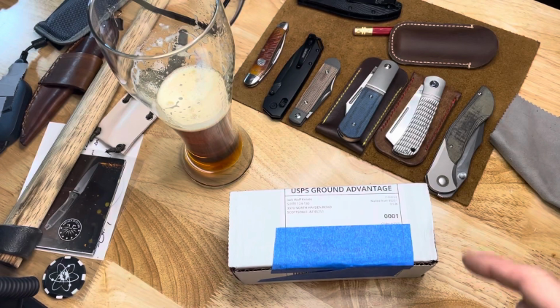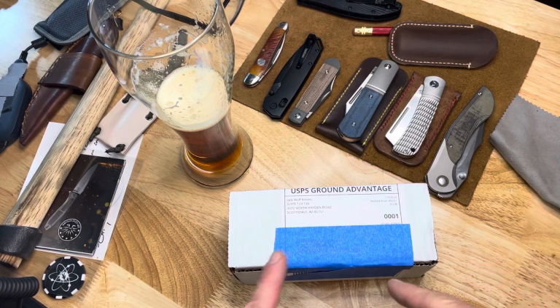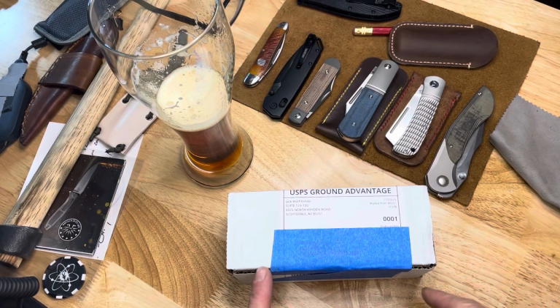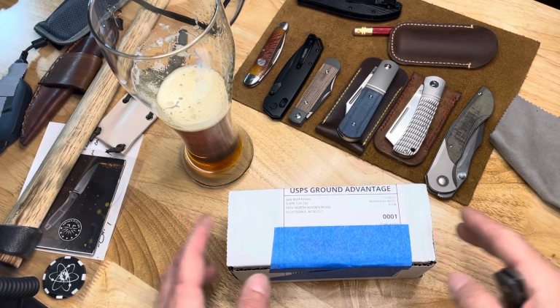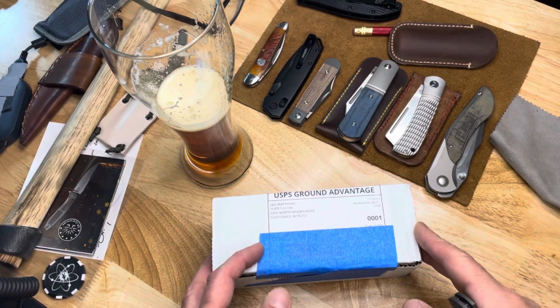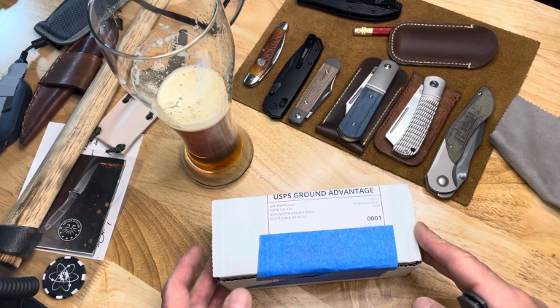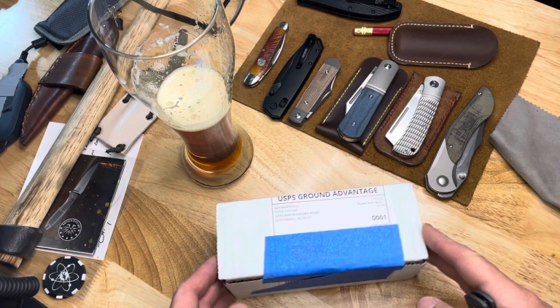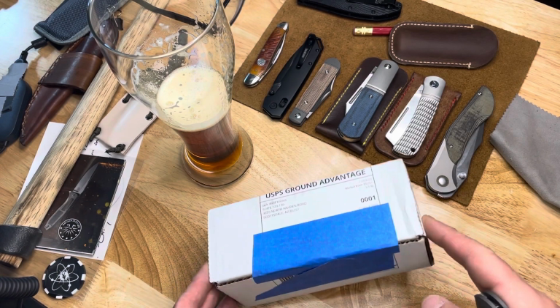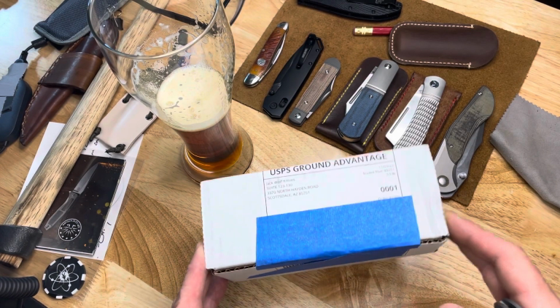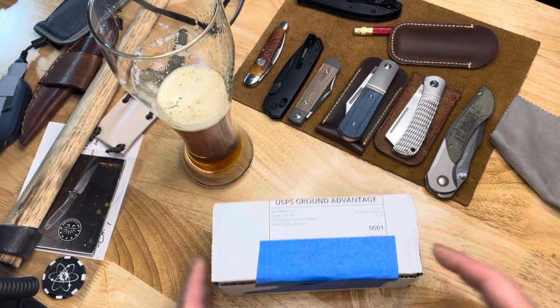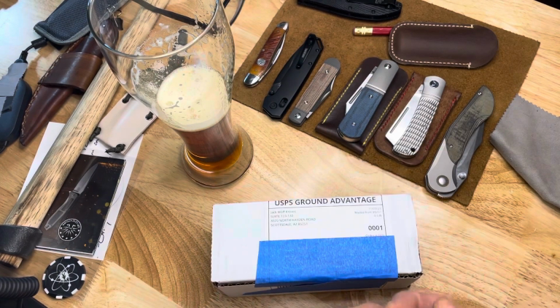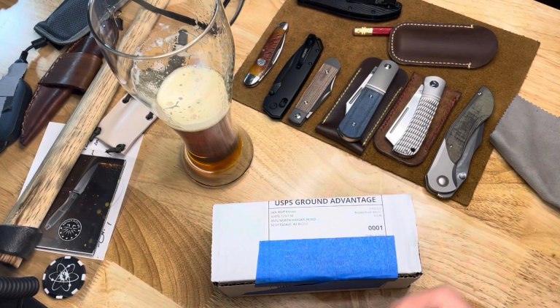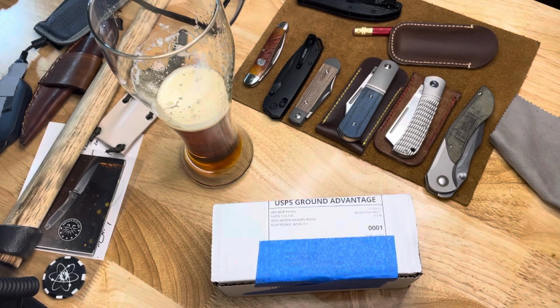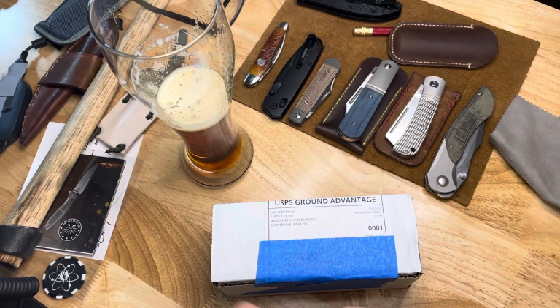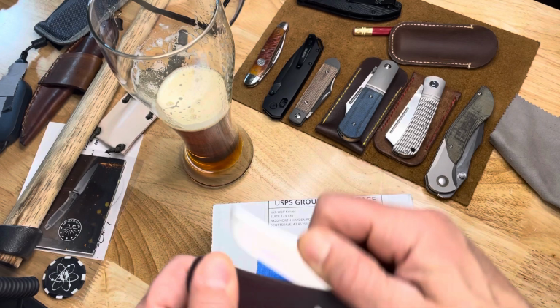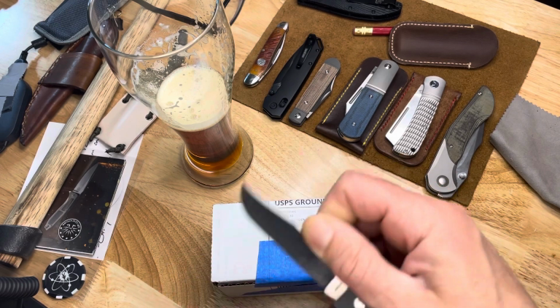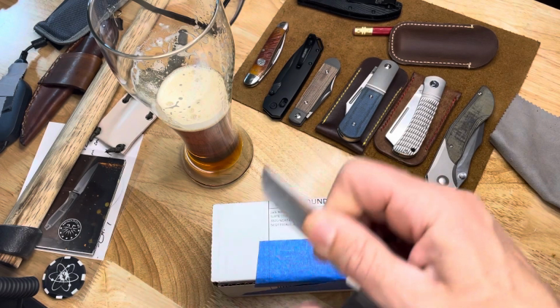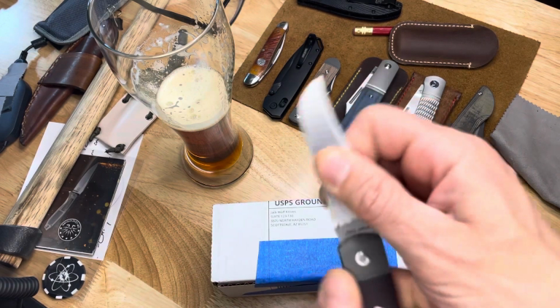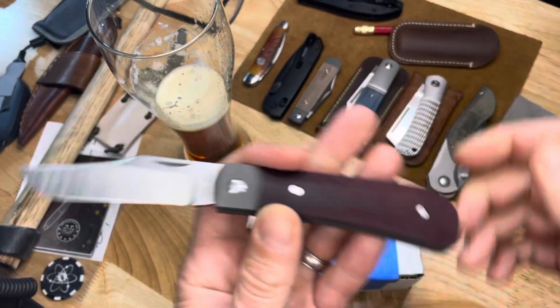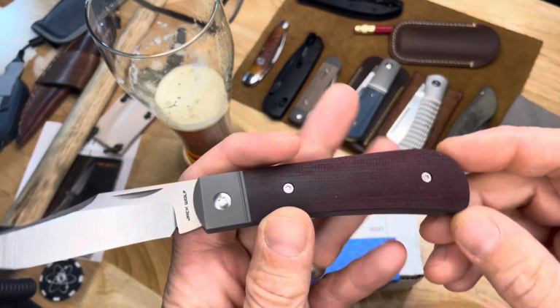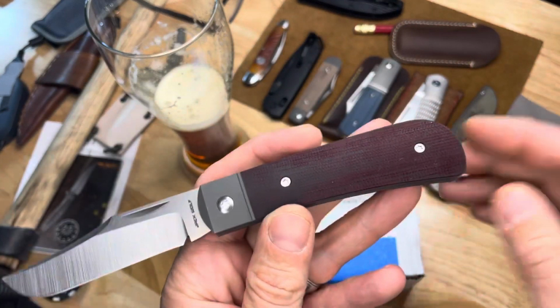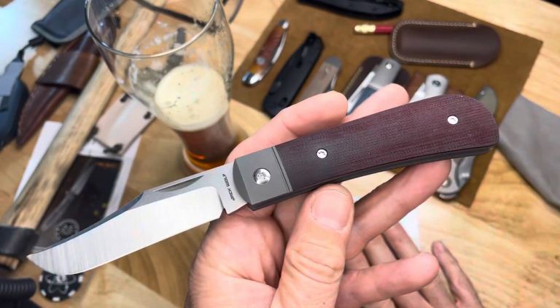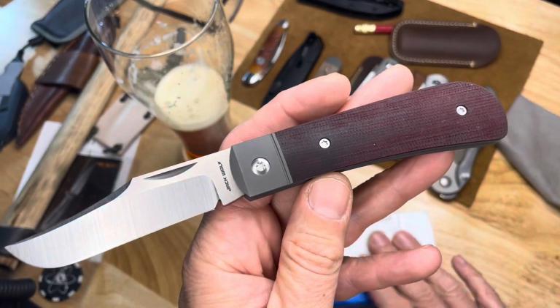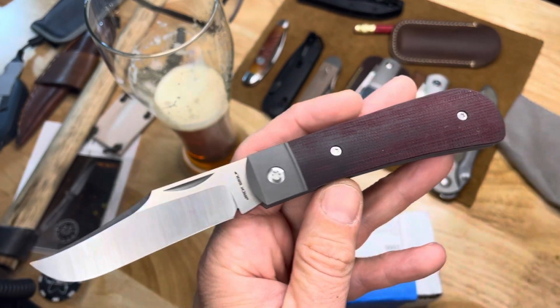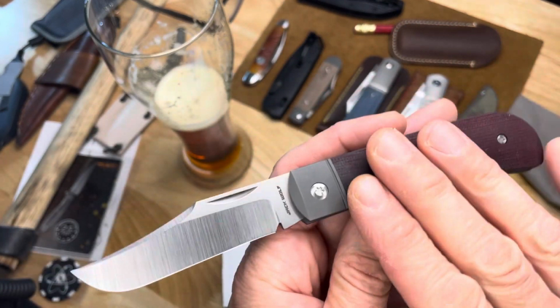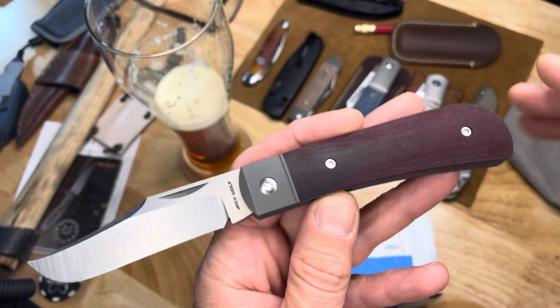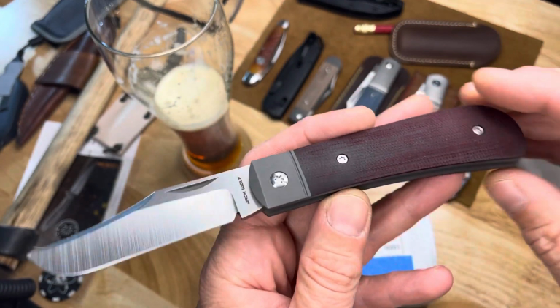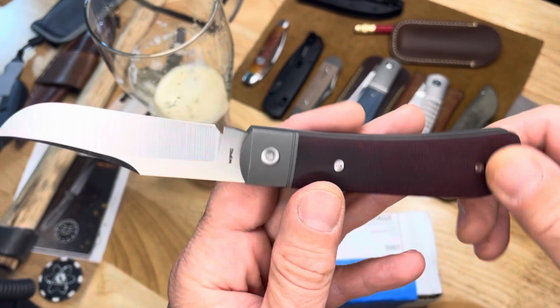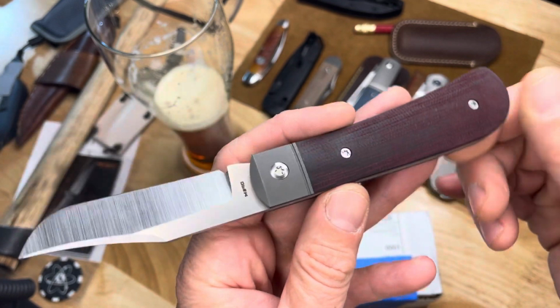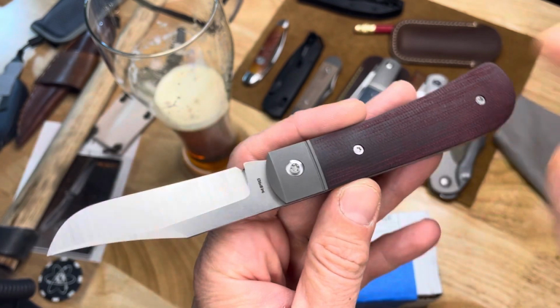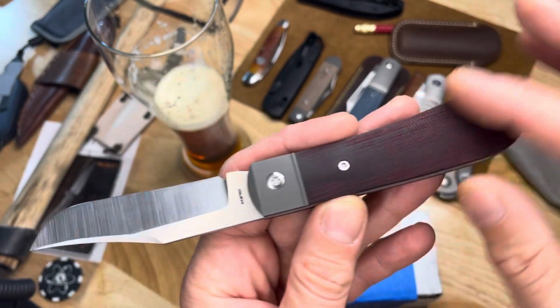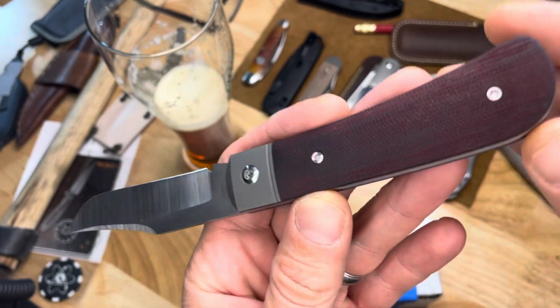This is a good day. This is my second unboxing today. I'm going to do it with this Jack Wolf Knives Benny's Clip.